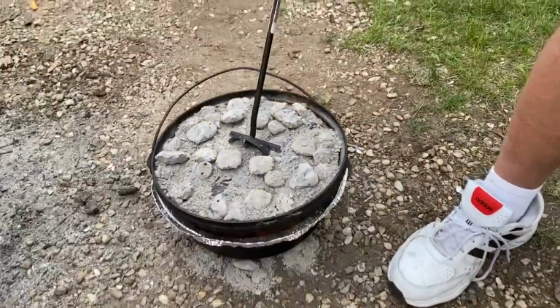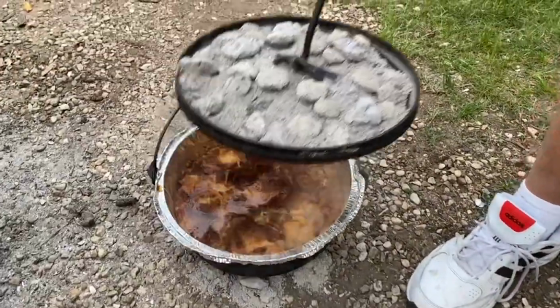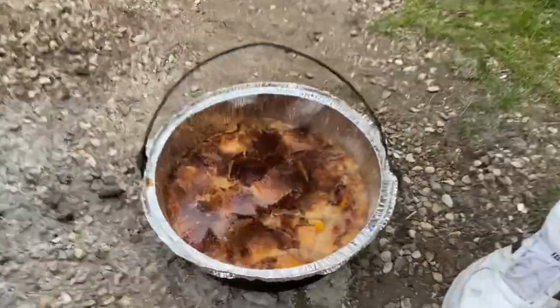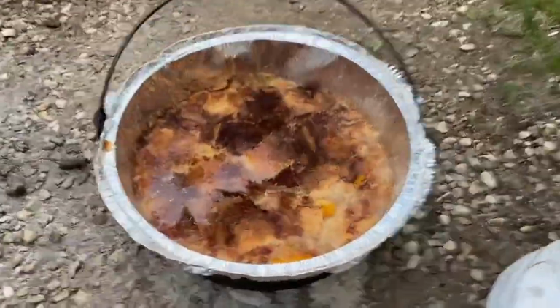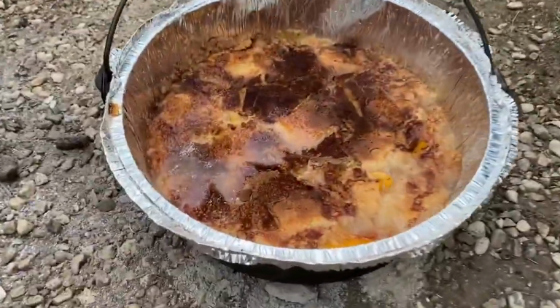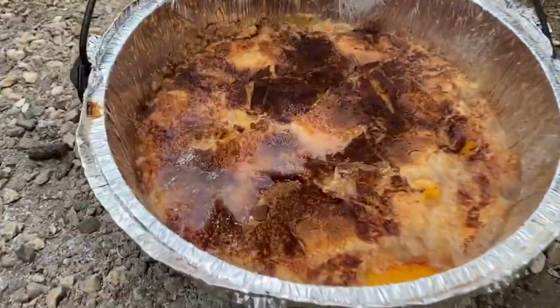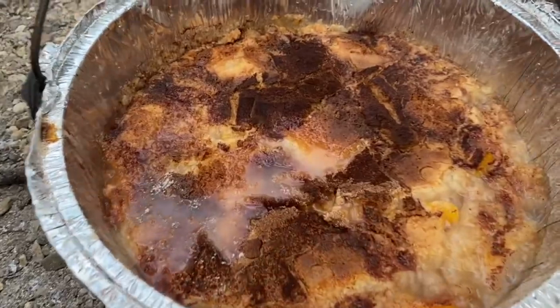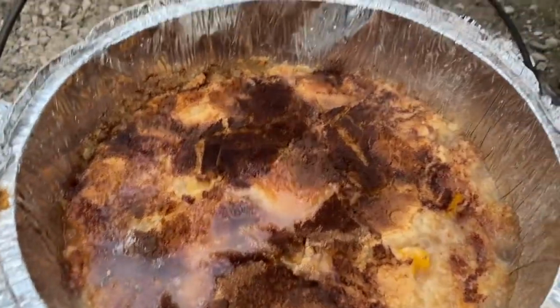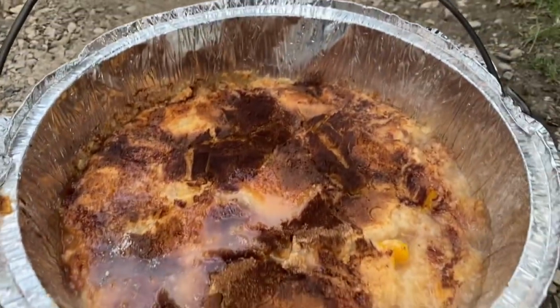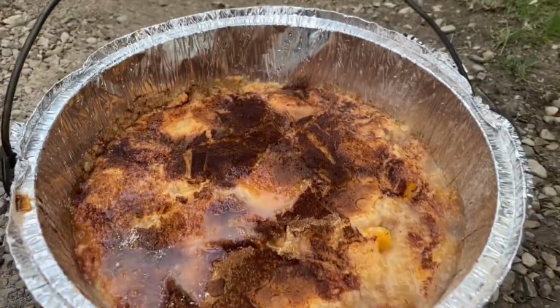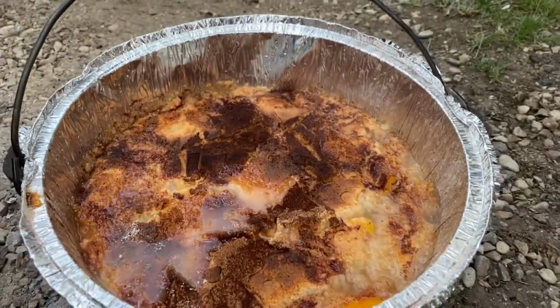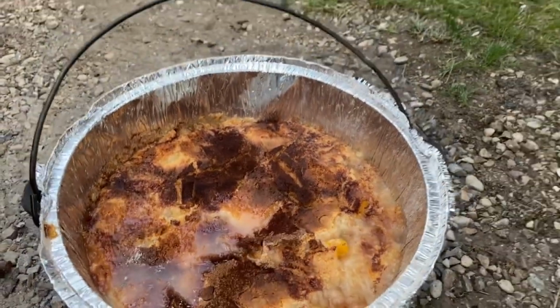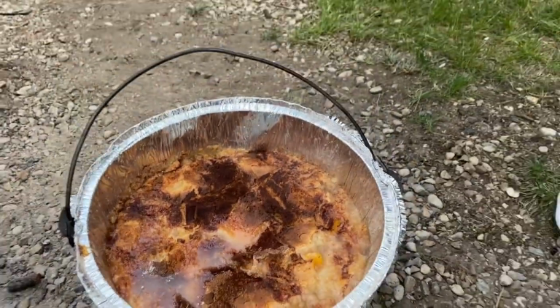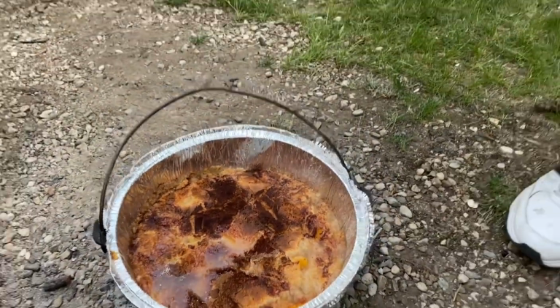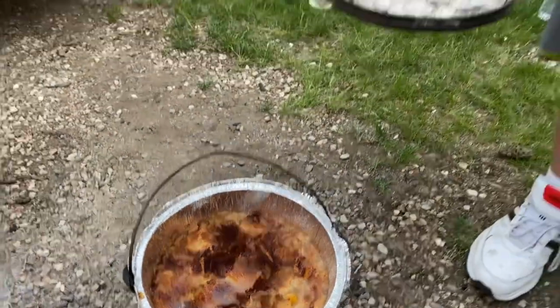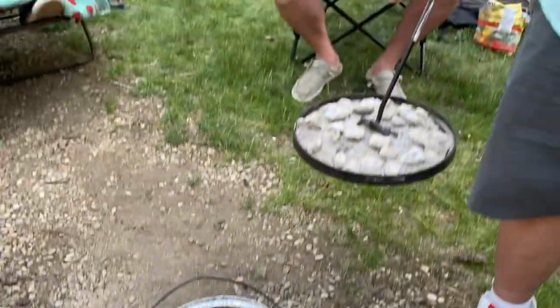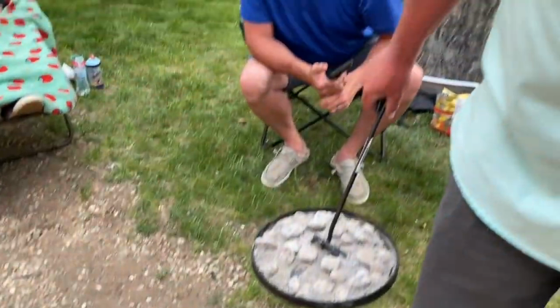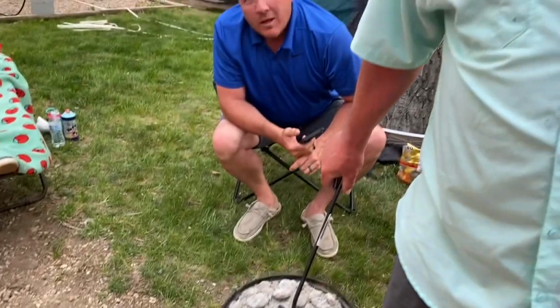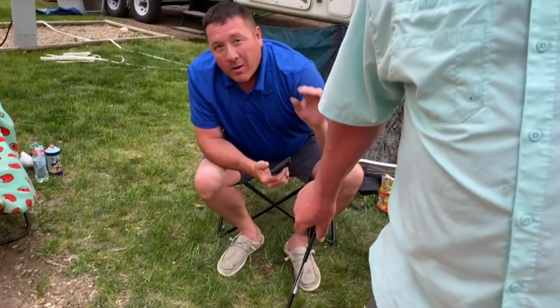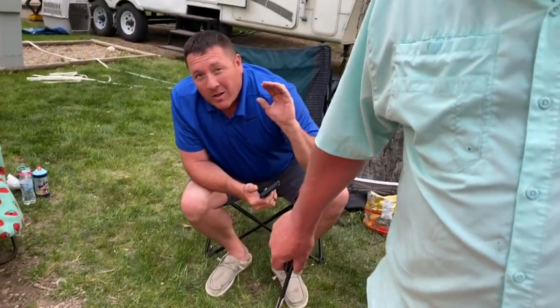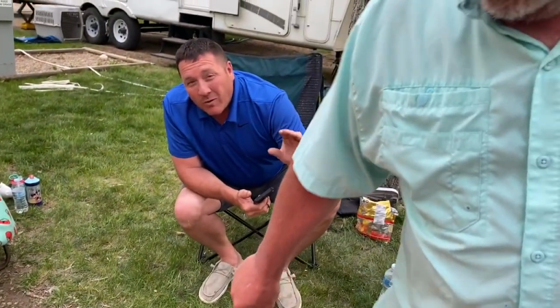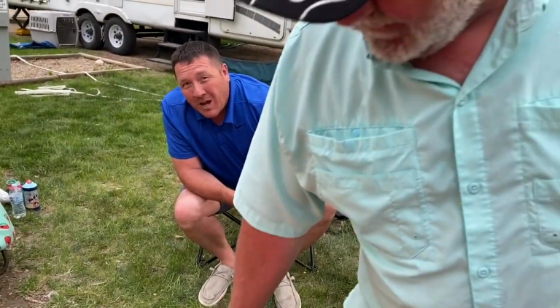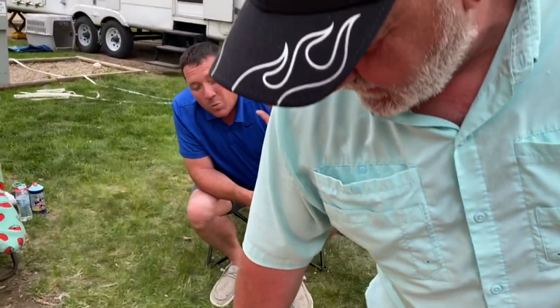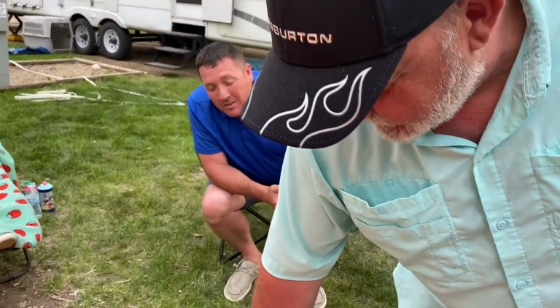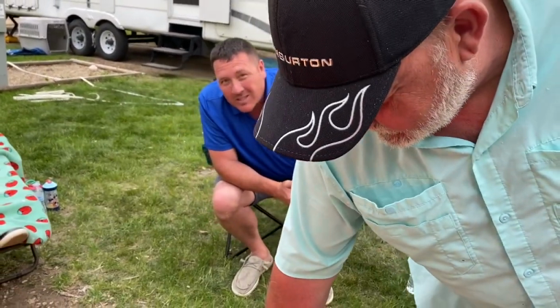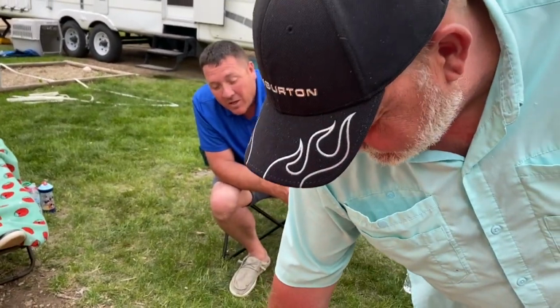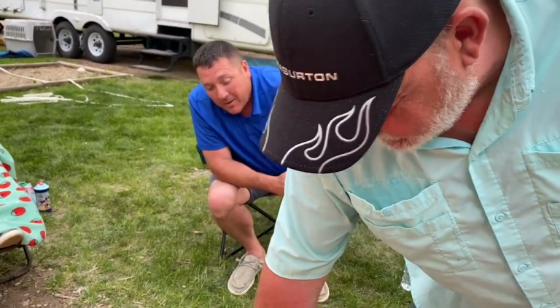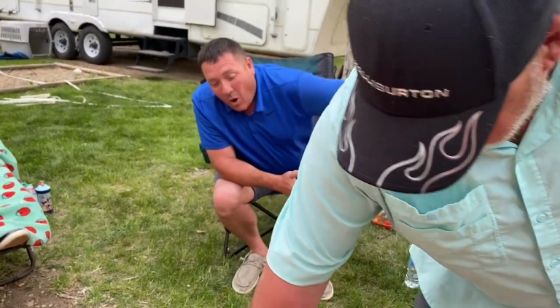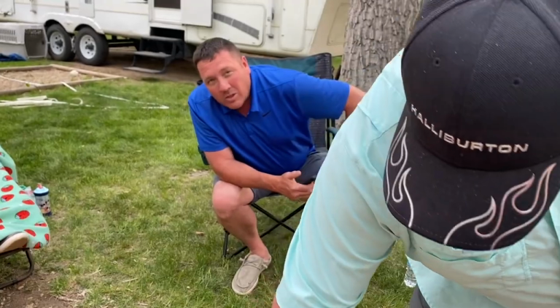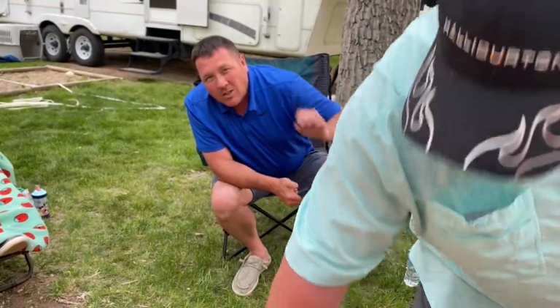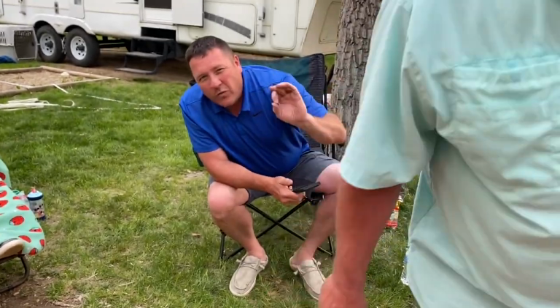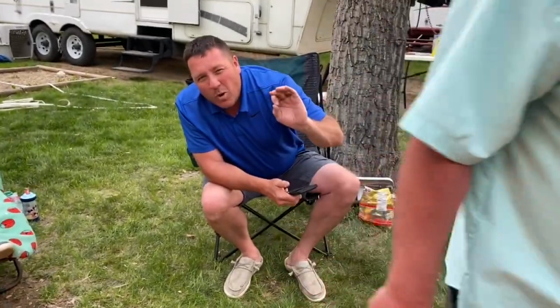All right guys, we're gonna check the cobbler one more time. You can obviously see it's boiling really good — that's what we want to see — but we want to see that nice crisp top on it, because if you don't have a crispy top it's worthless, it doesn't taste very good. Almost there, just a few more minutes.